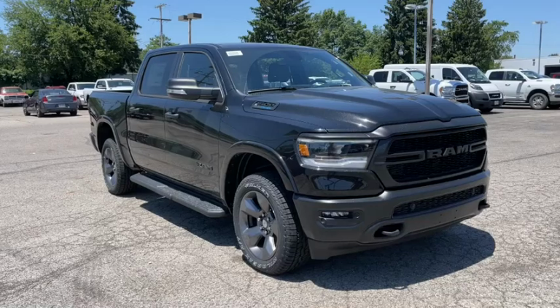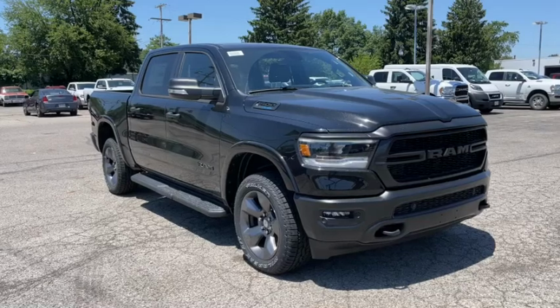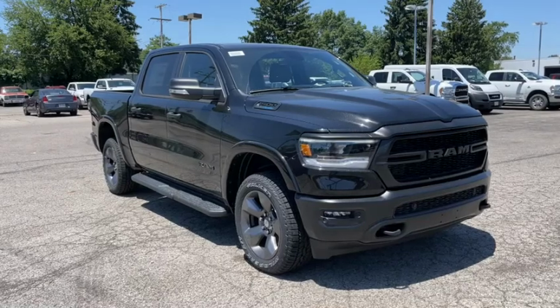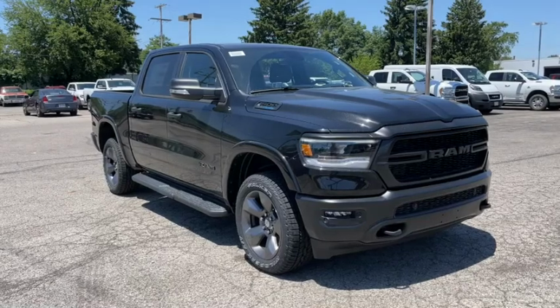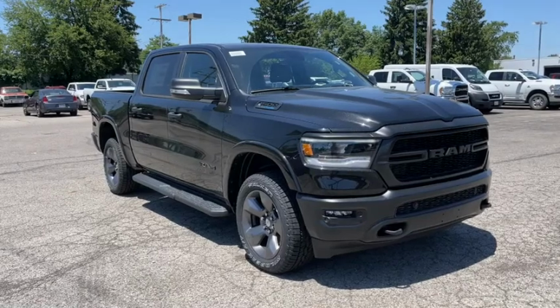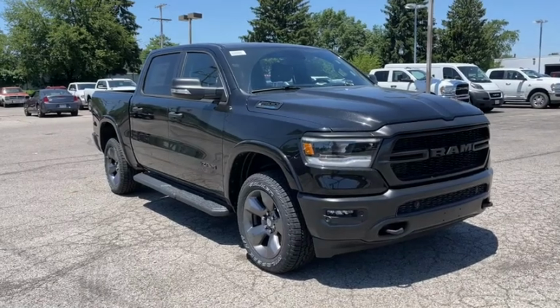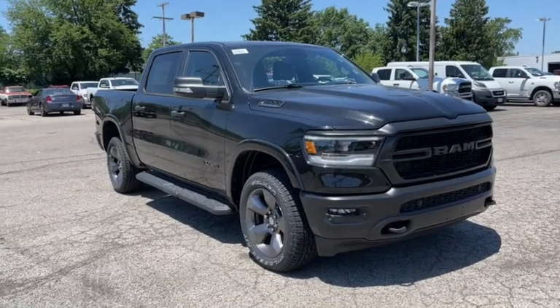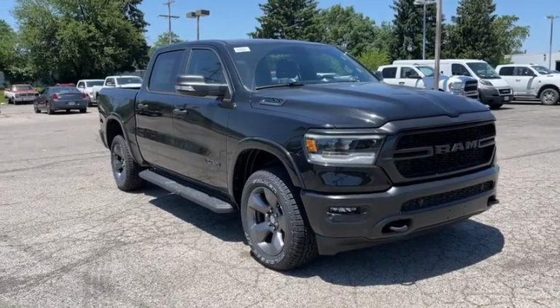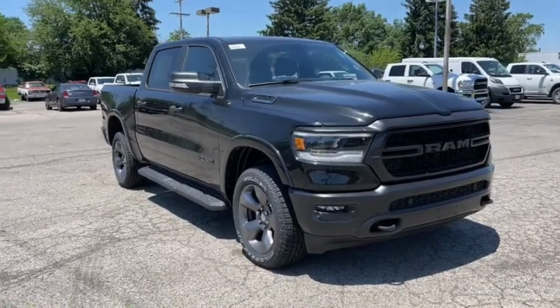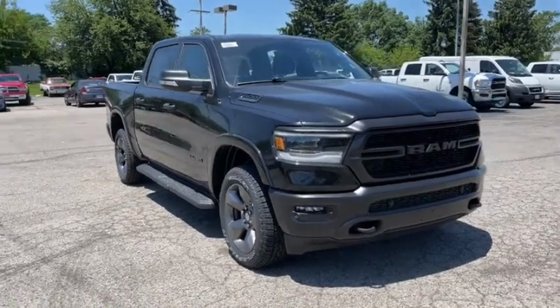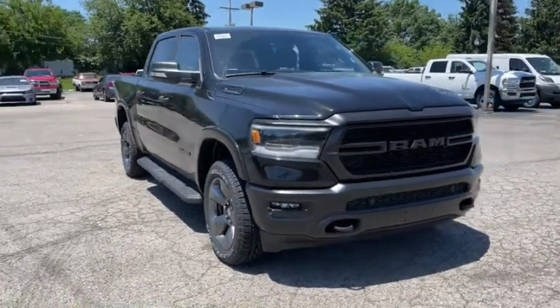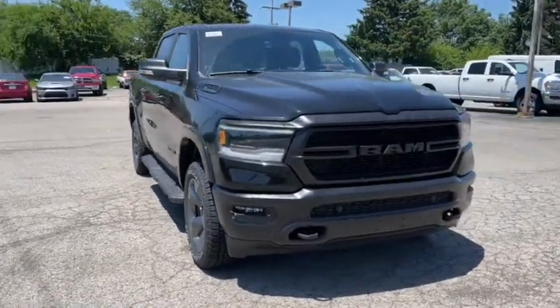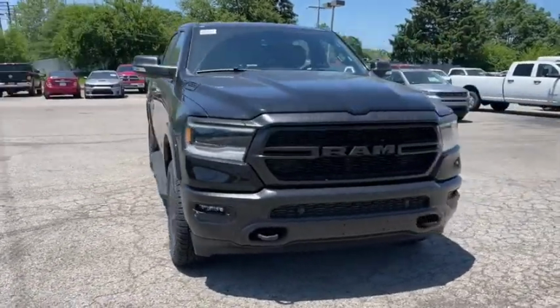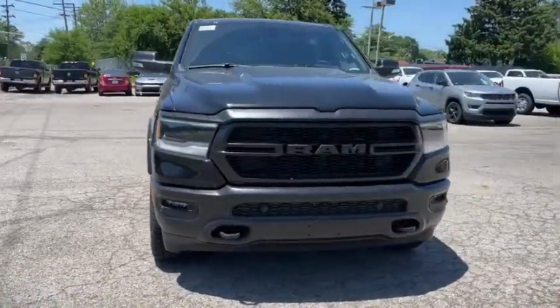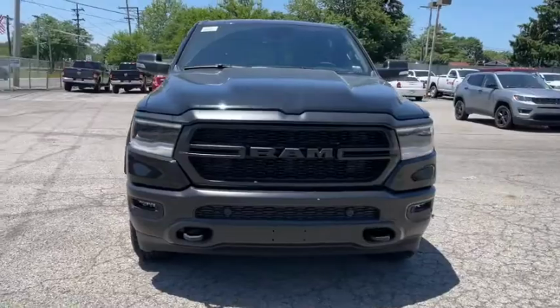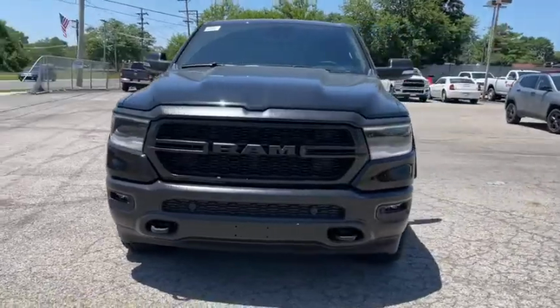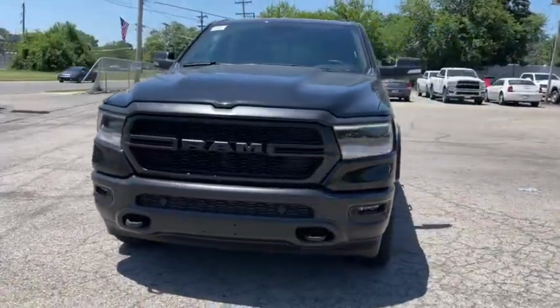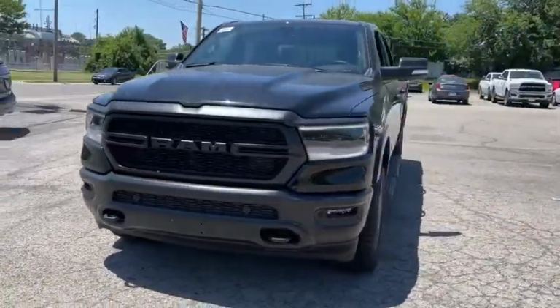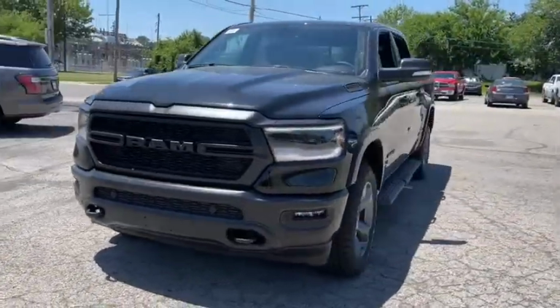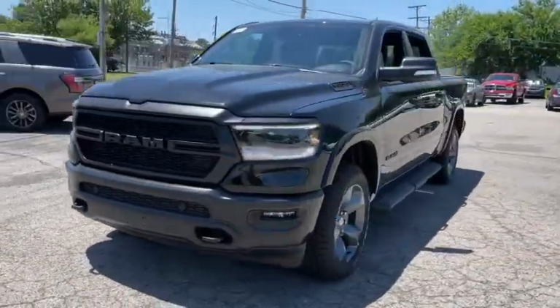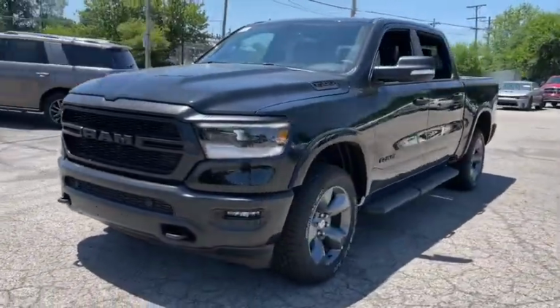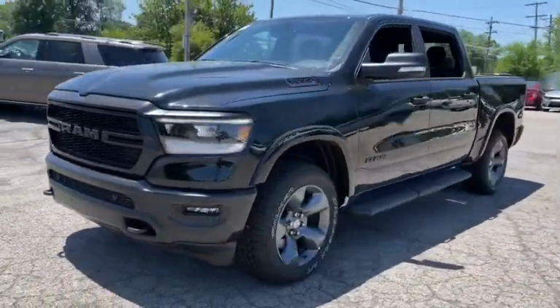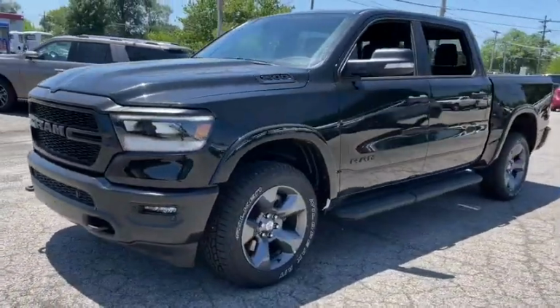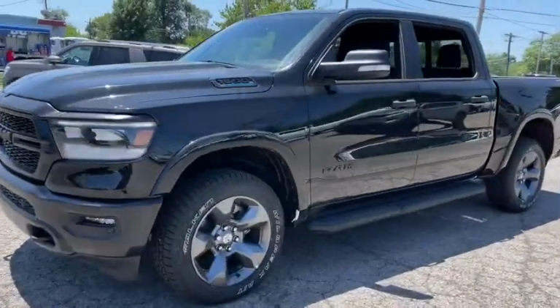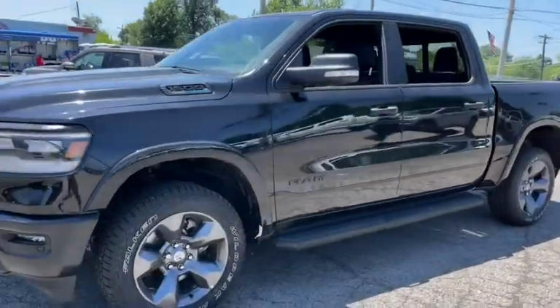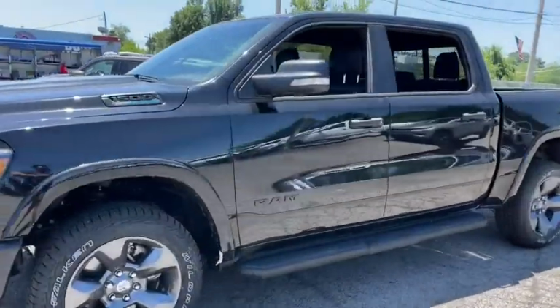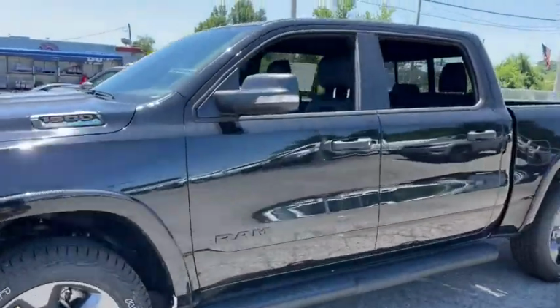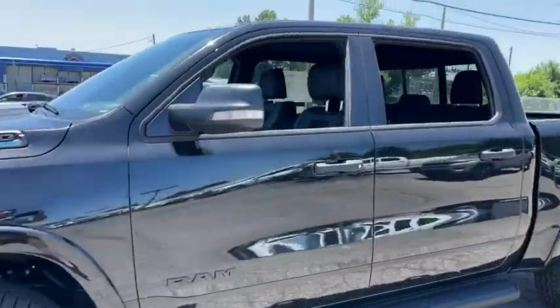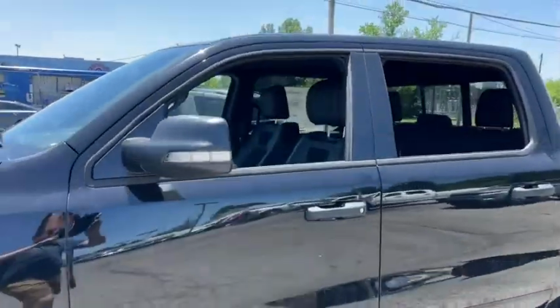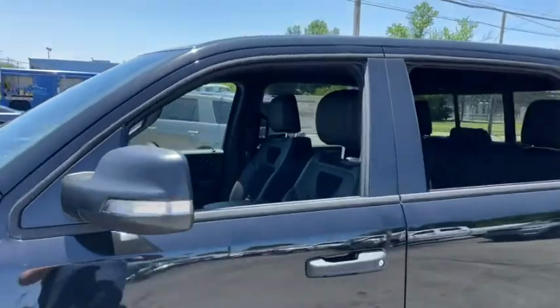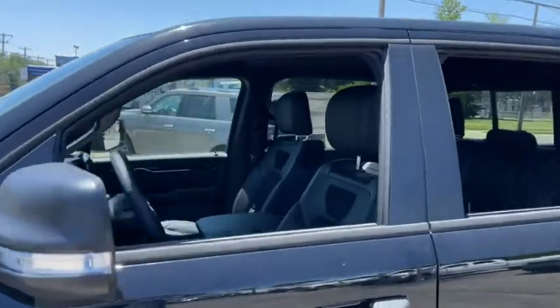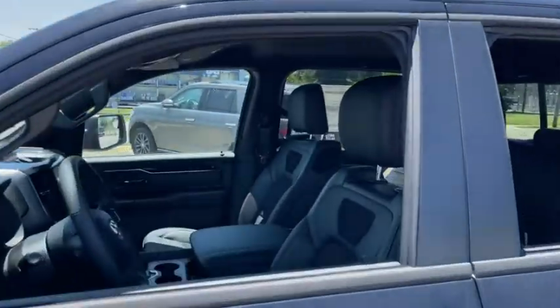Hop into the 2022 Ram 1500. The Ram 1500 delivers gritty towing capability, passenger-focused comfort and safety features, and surprising fuel efficiency.